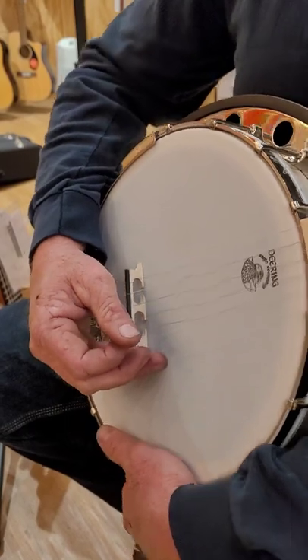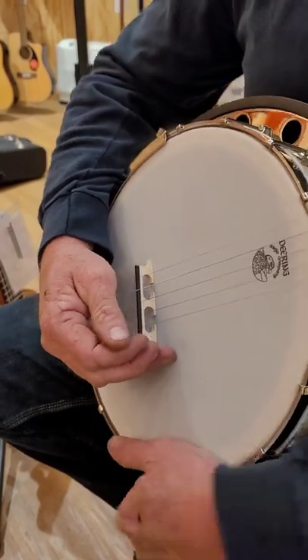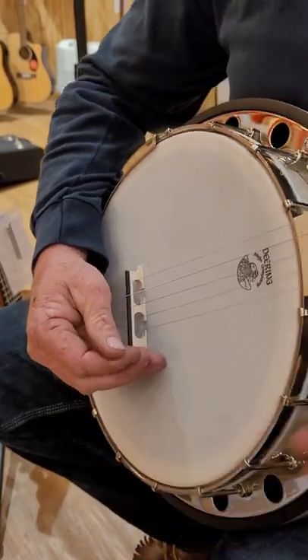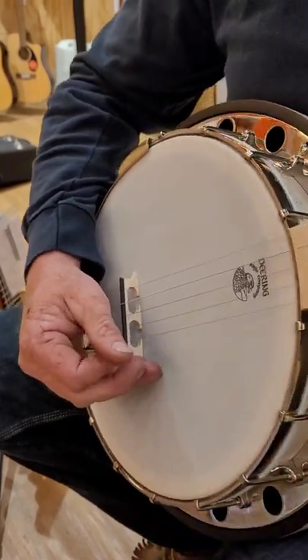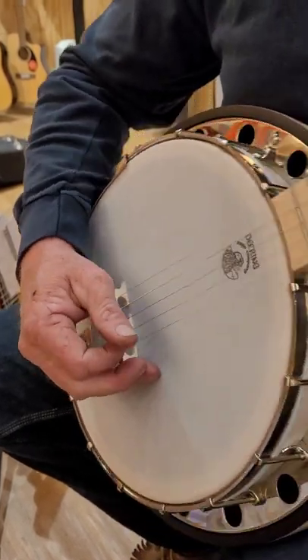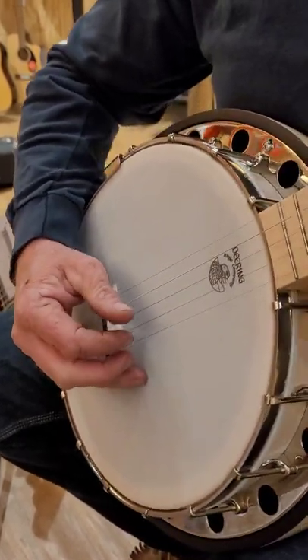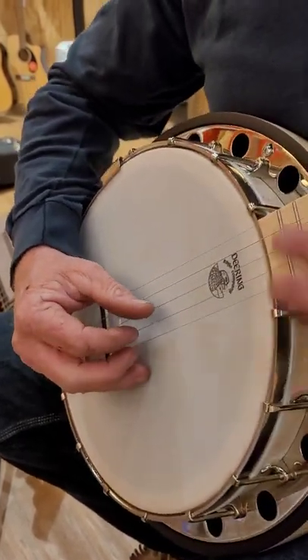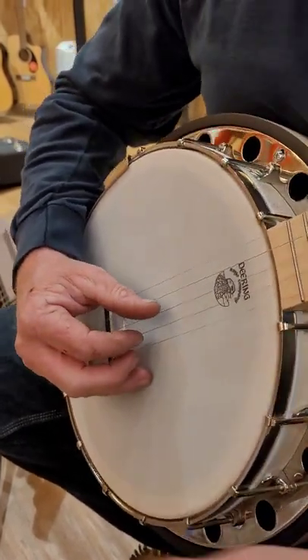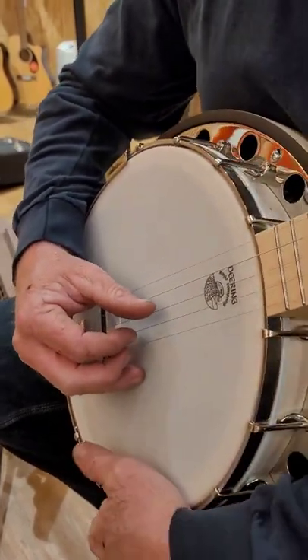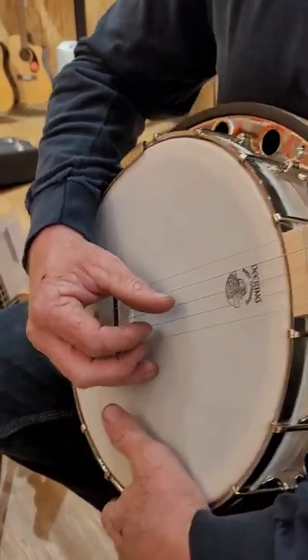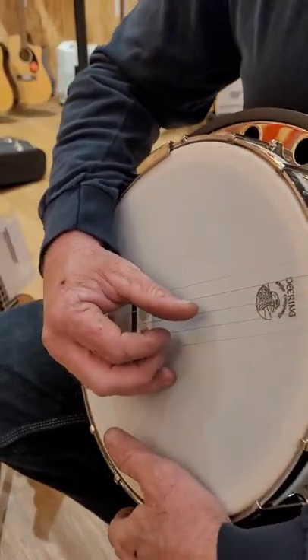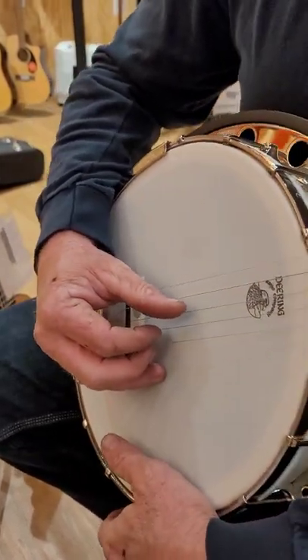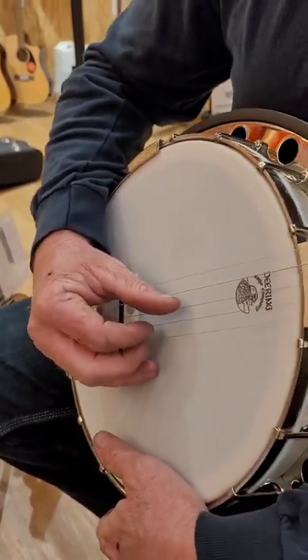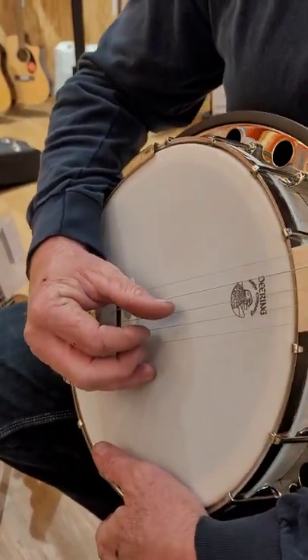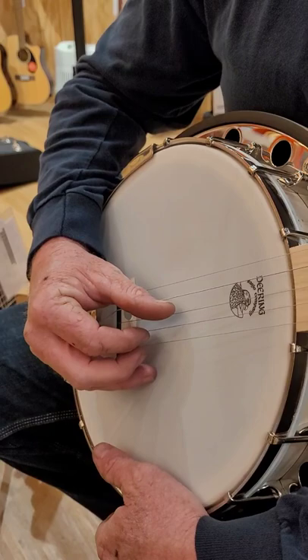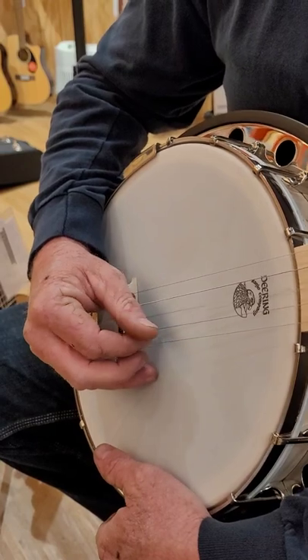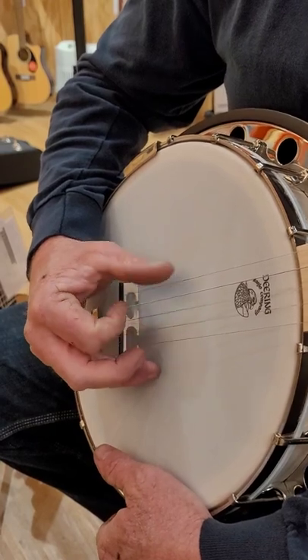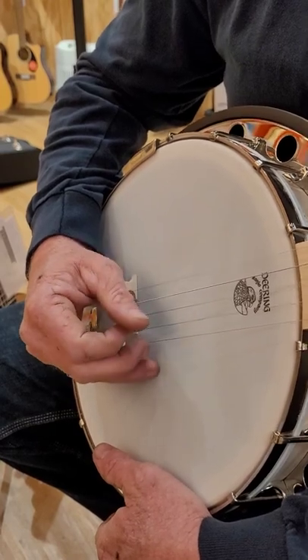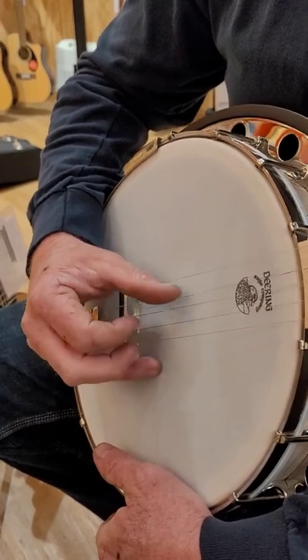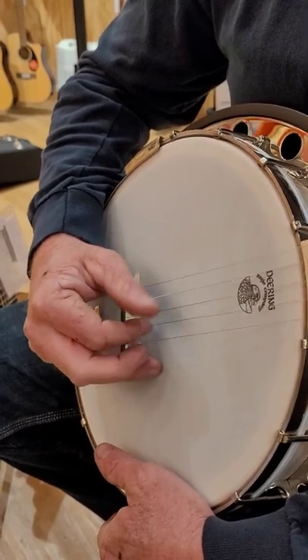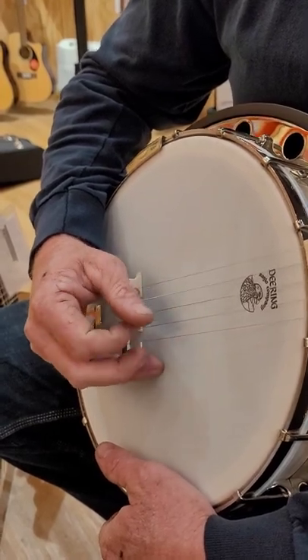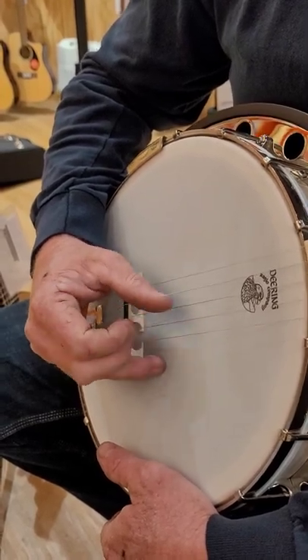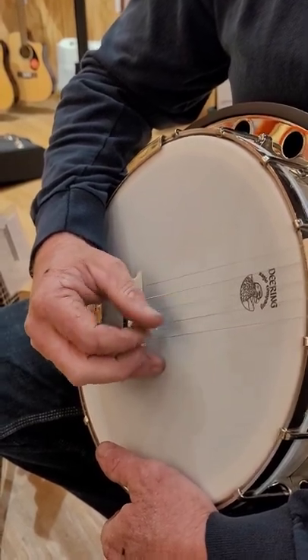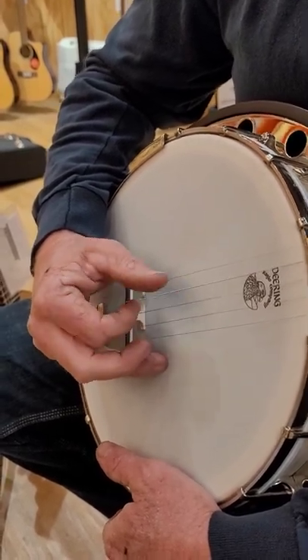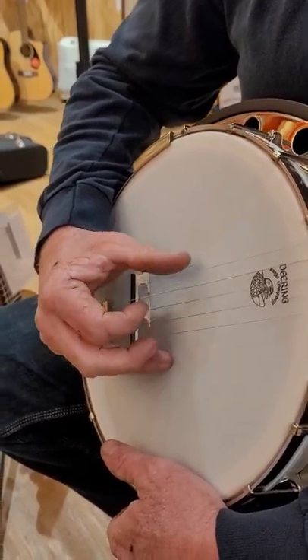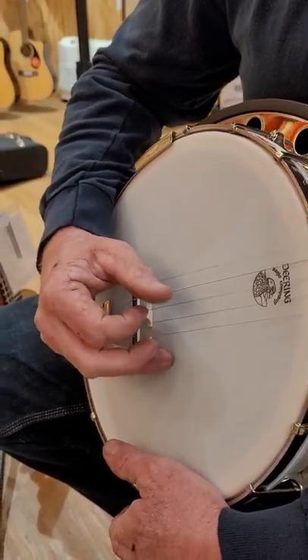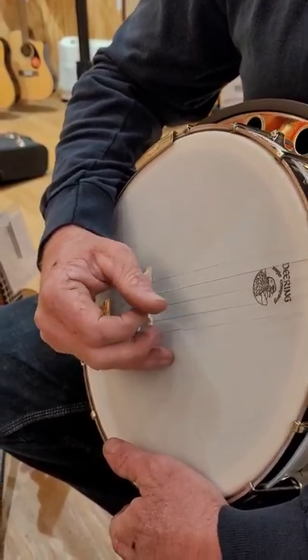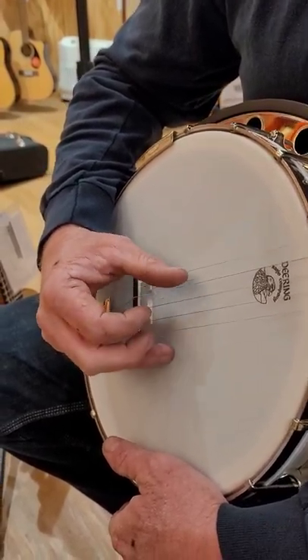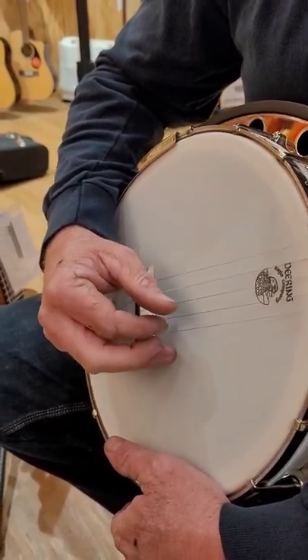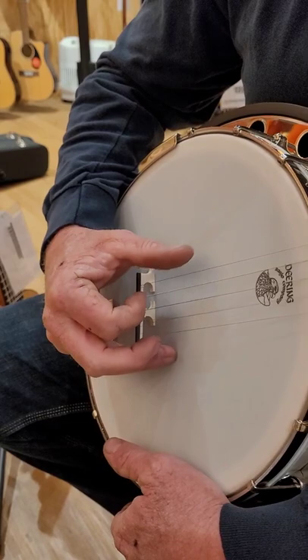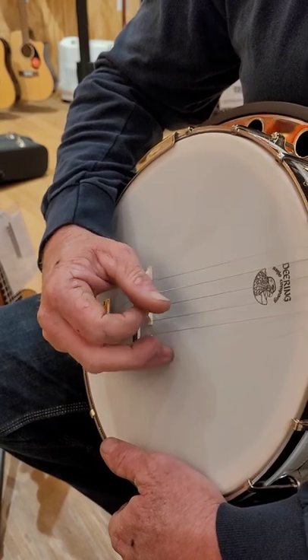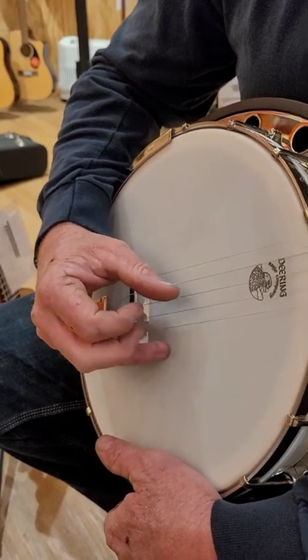And you've got what they call the Alternating Thumb Roll. Okay, so it's going to go: three, two, five, one, four, two, five, one.